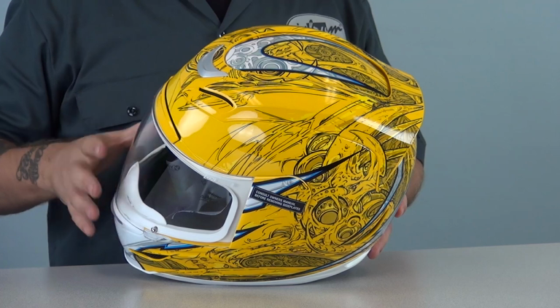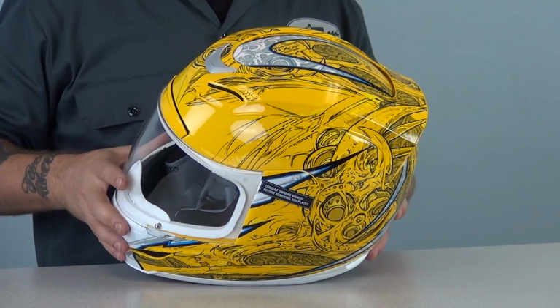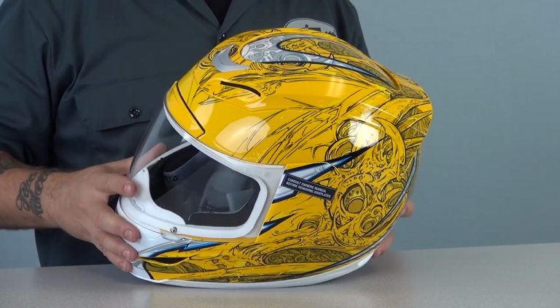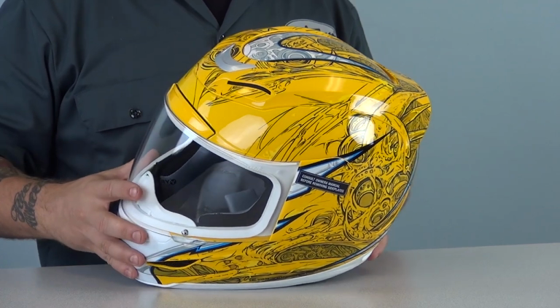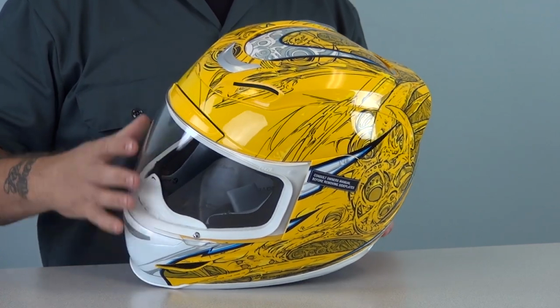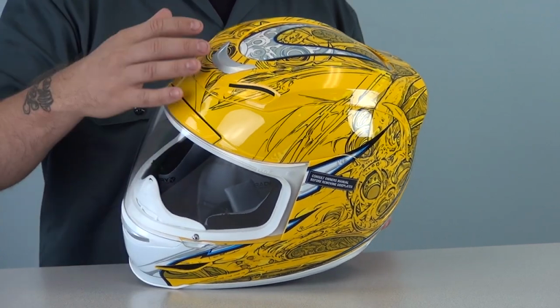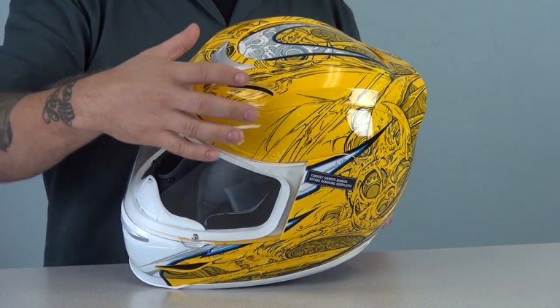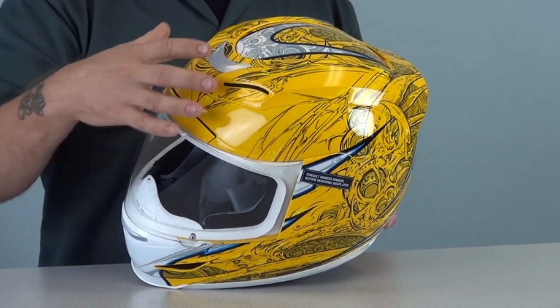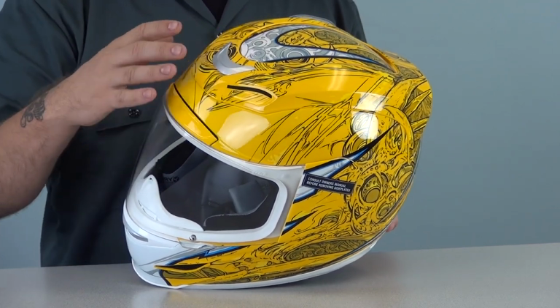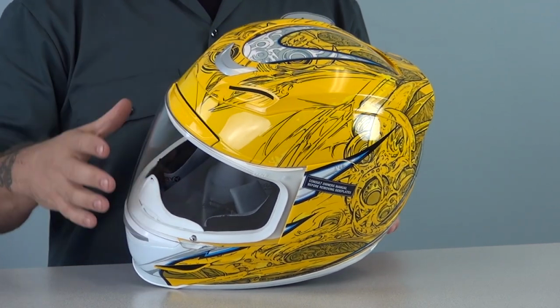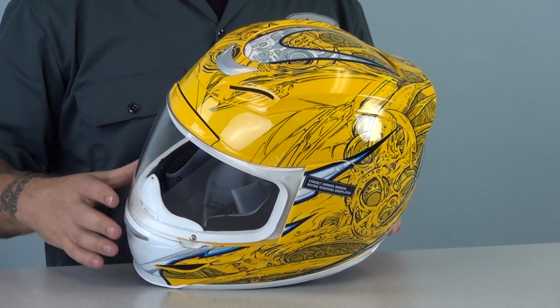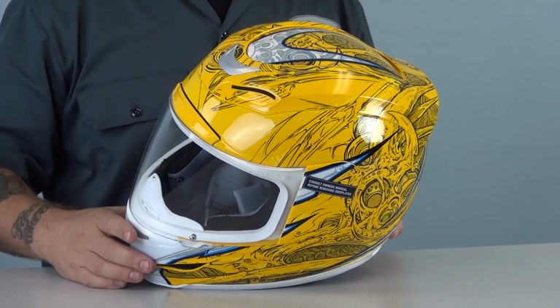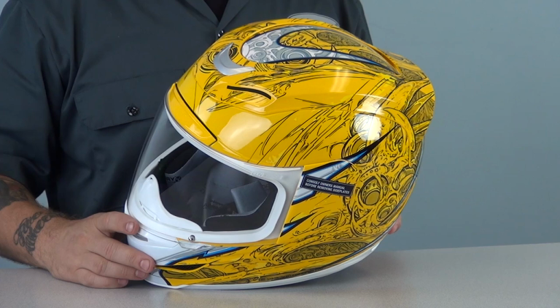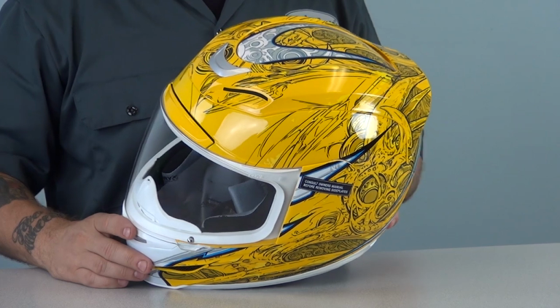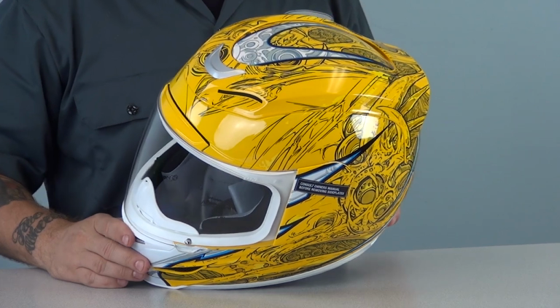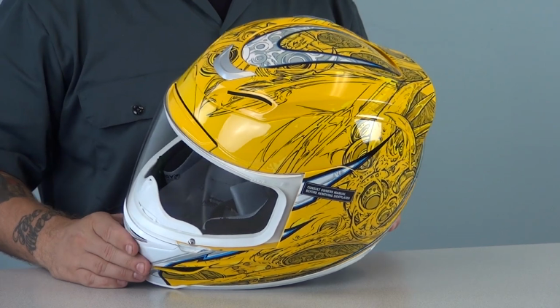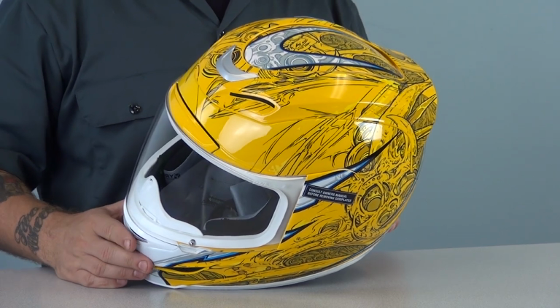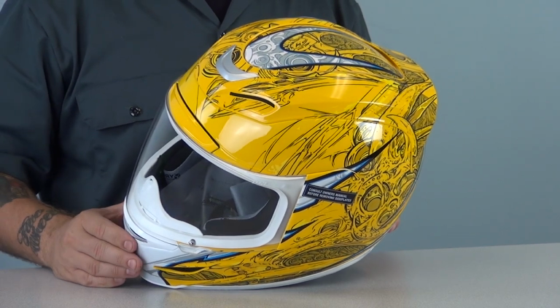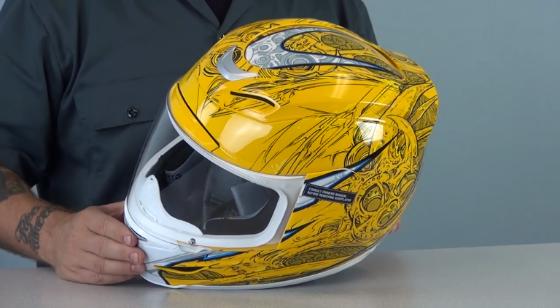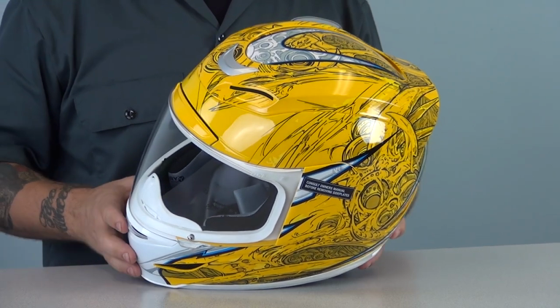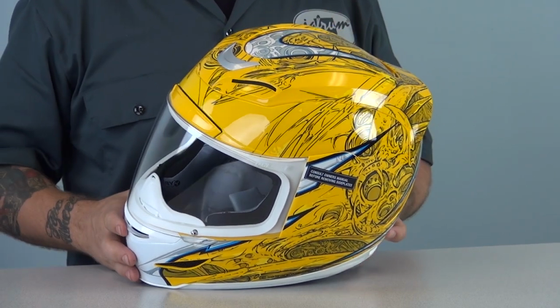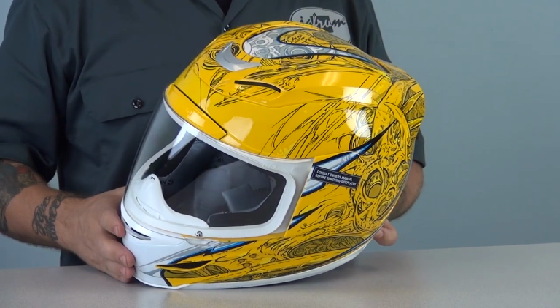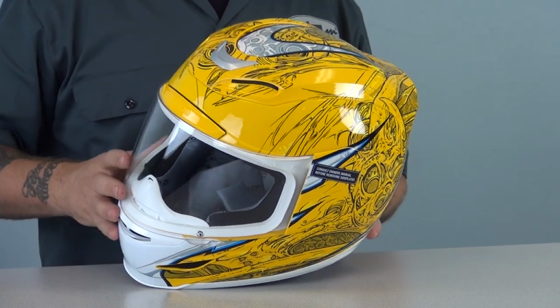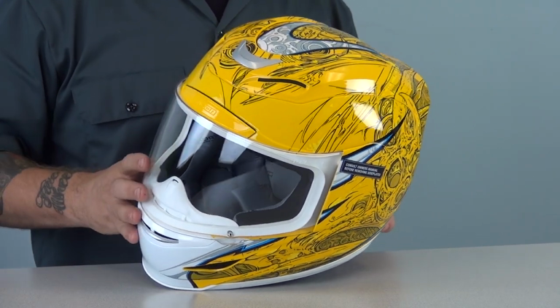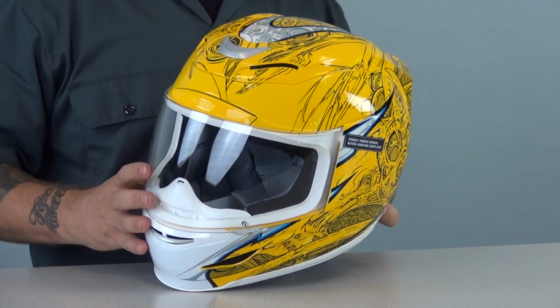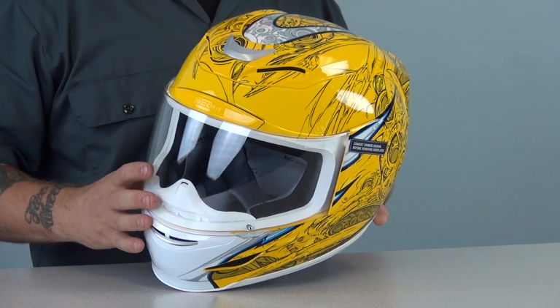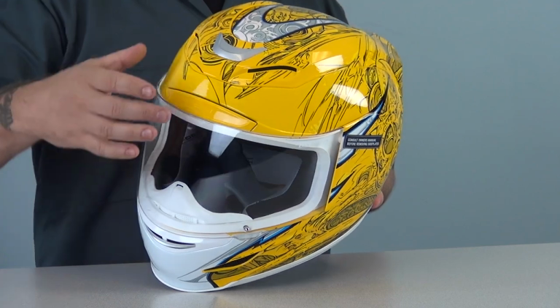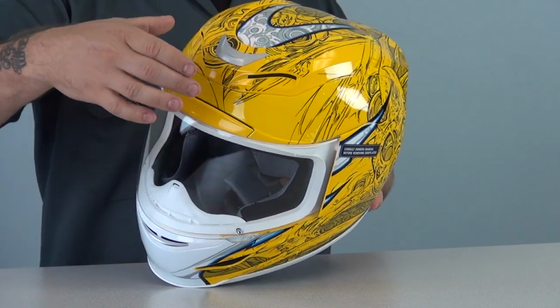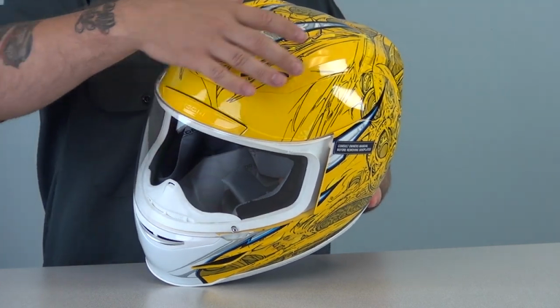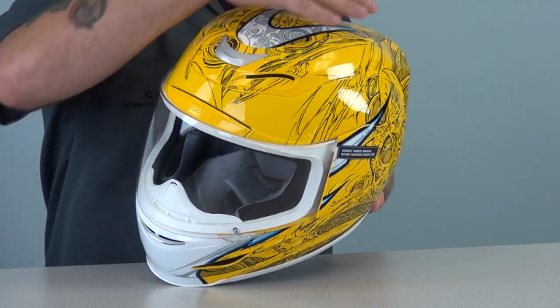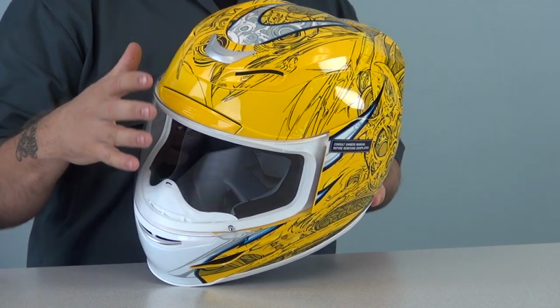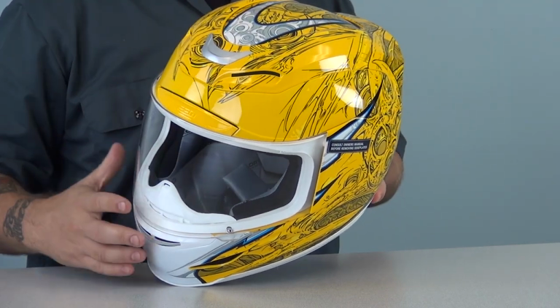Some of these shapes look like bearing races, and others look like wheels and tires for vehicles we could never fathom, and whose purpose we will never know. To break up the graphic, the artist added these contrasting, tribalesque designs that give the helmet a bit of shape and symmetry.